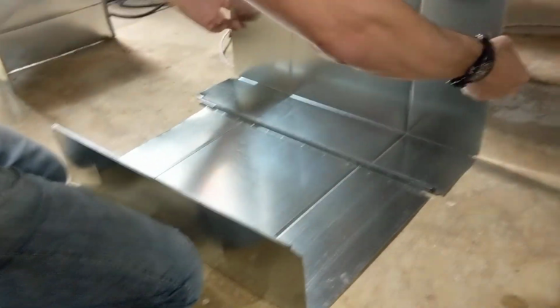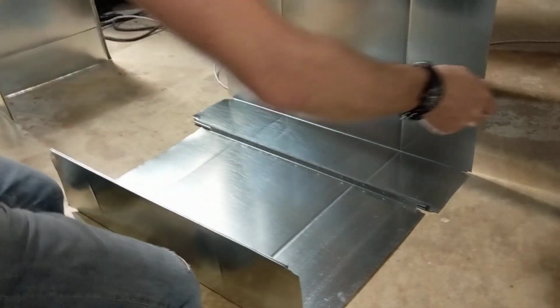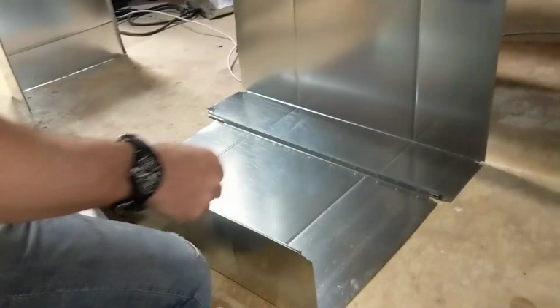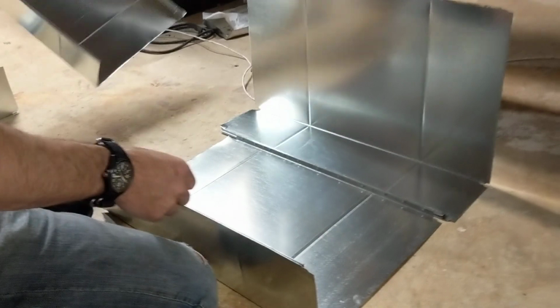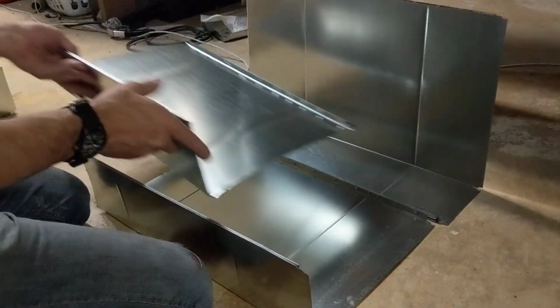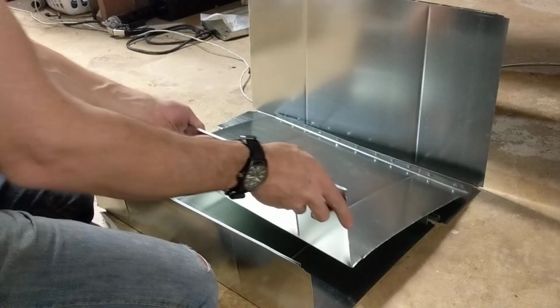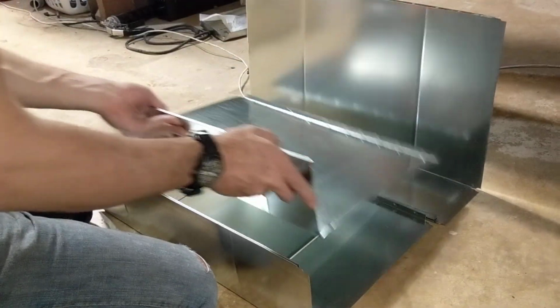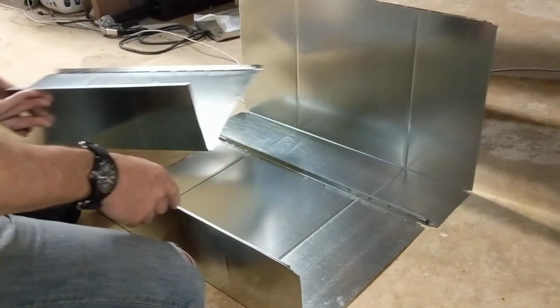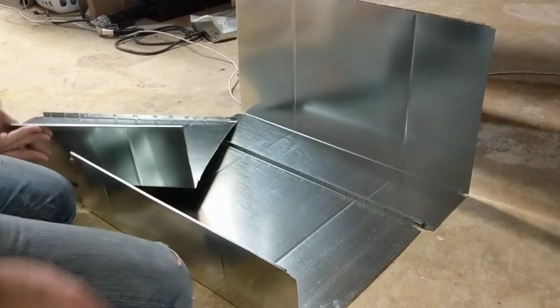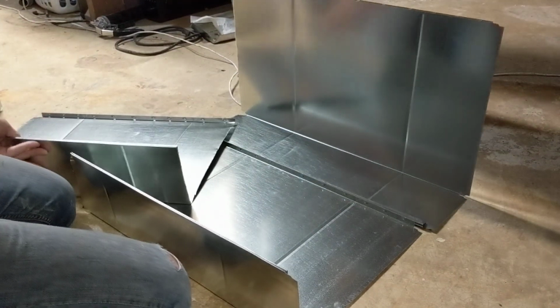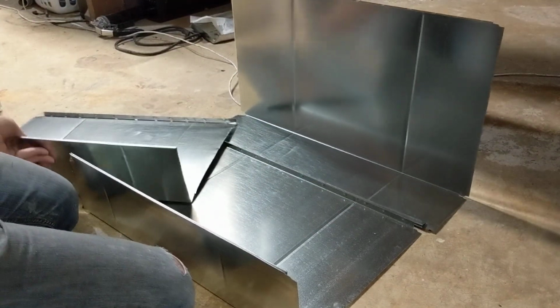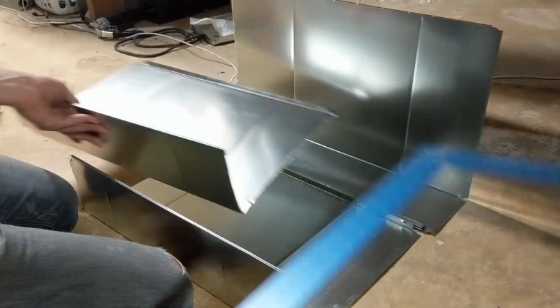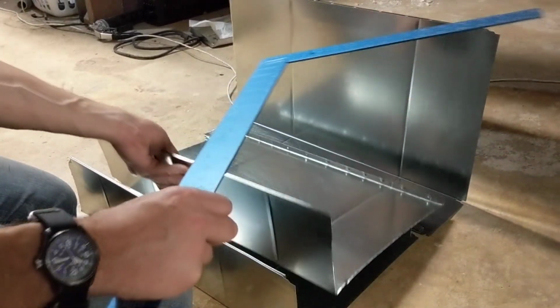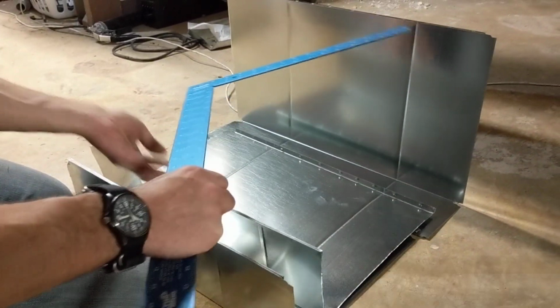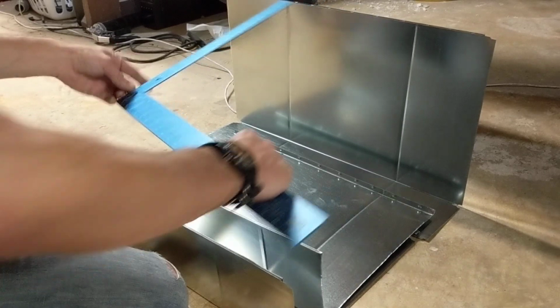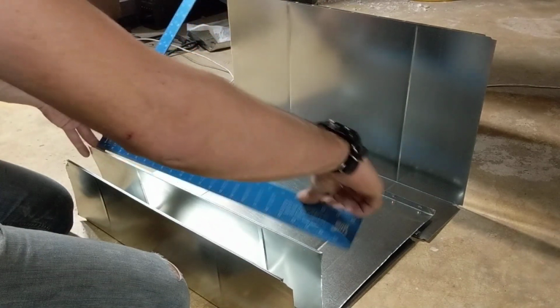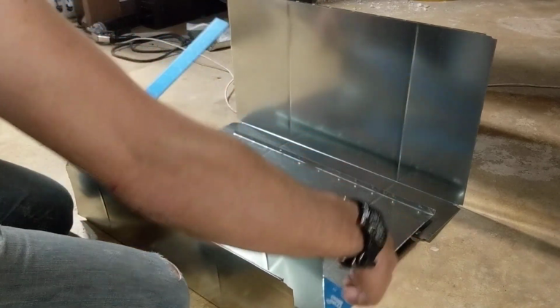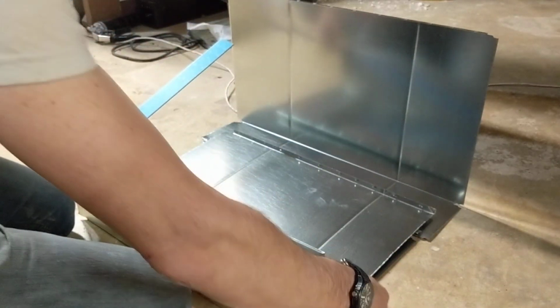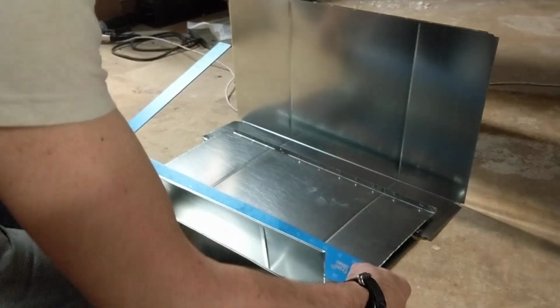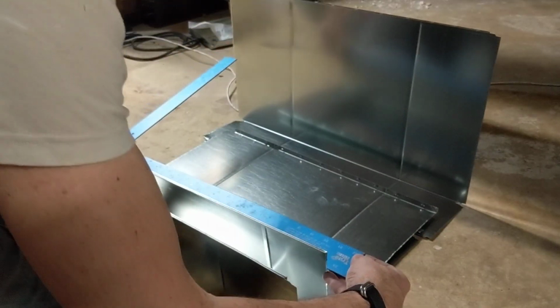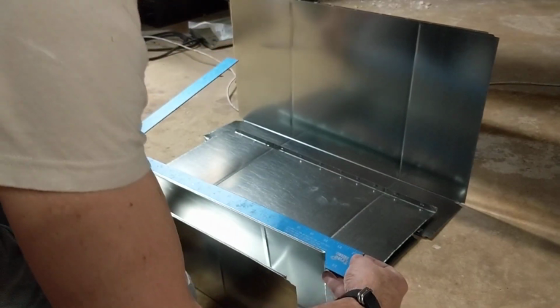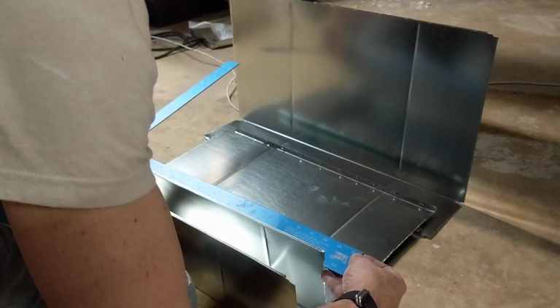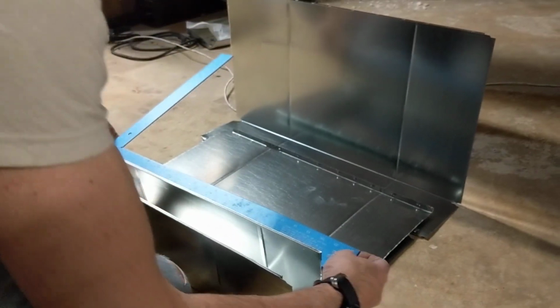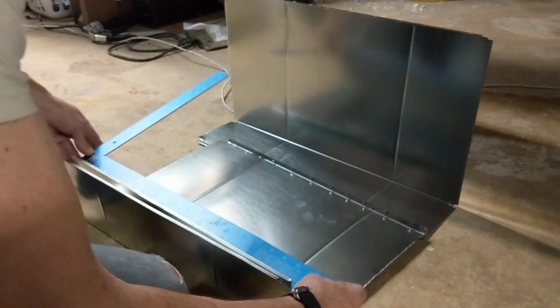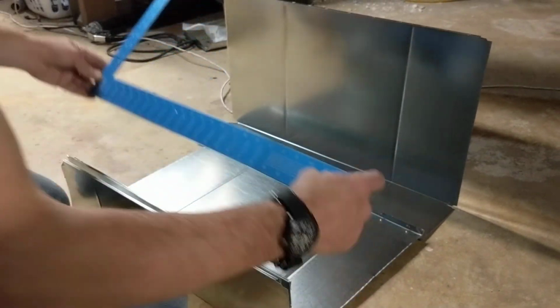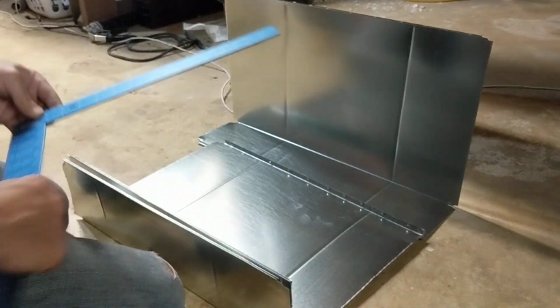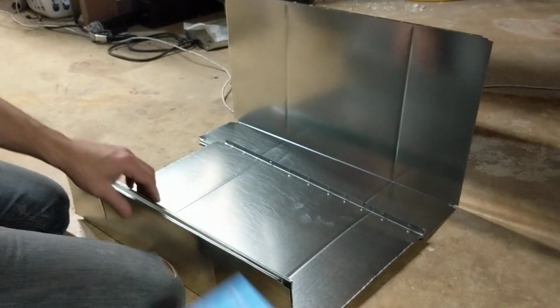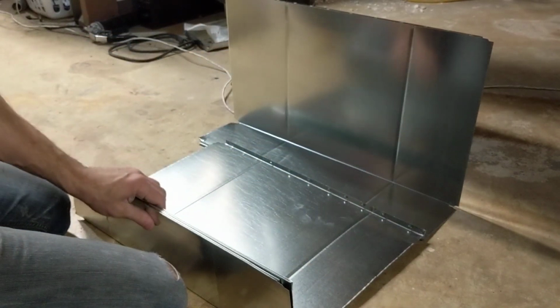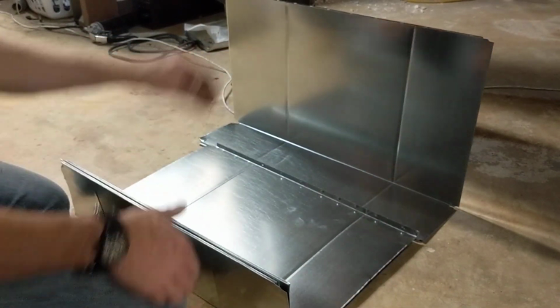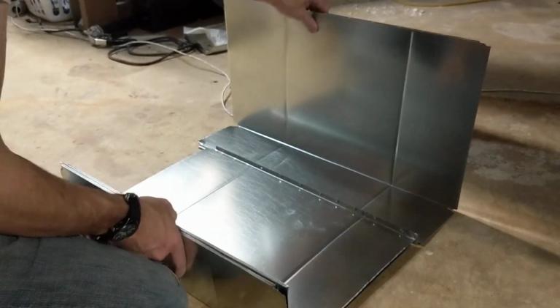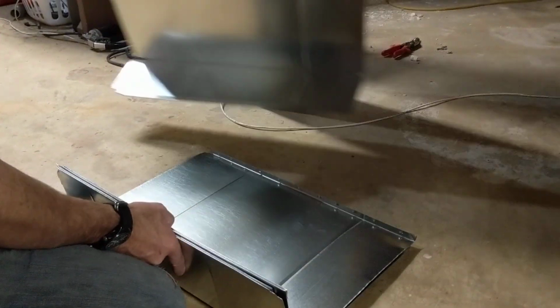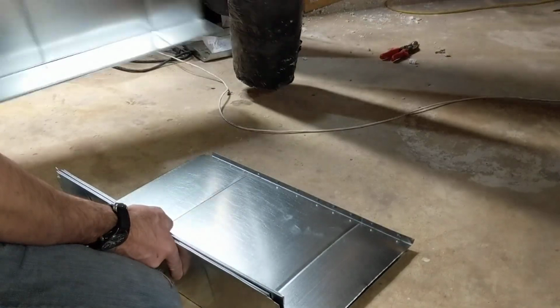The first part is to use the two pieces of duct that are the right size. So let's see what we got here. Twenty-two and a half. Twenty-two and a half. There we go. That's not the one we want.